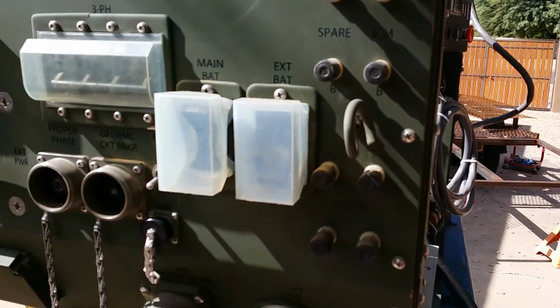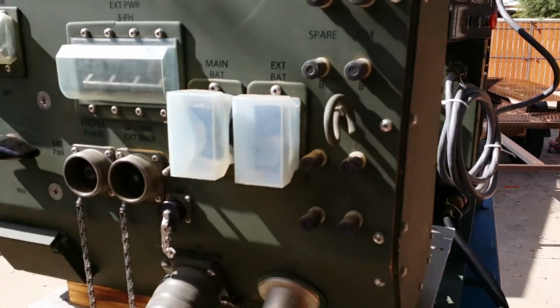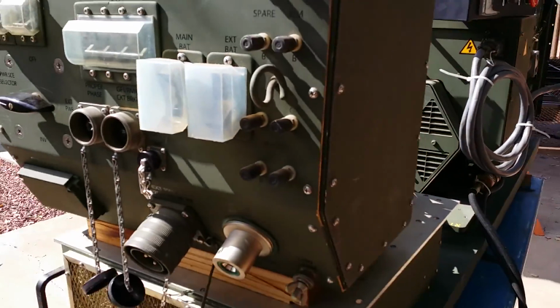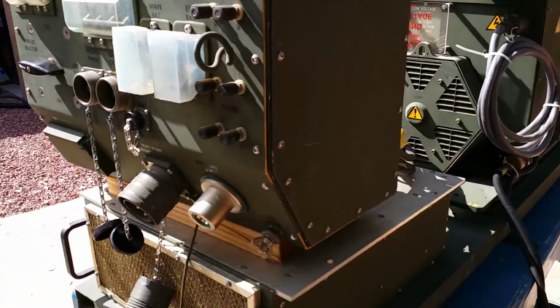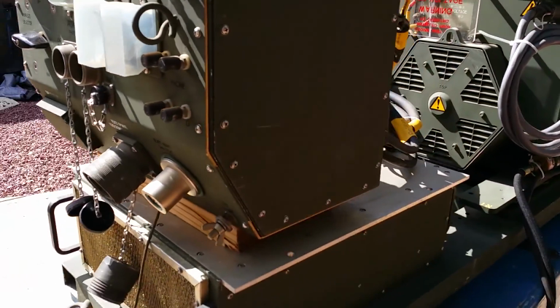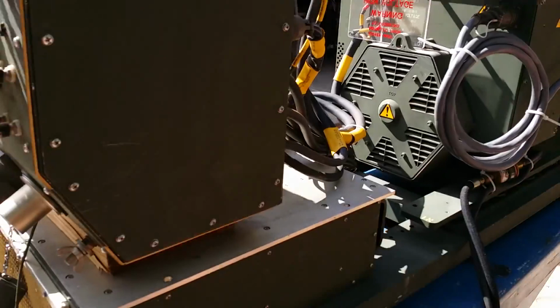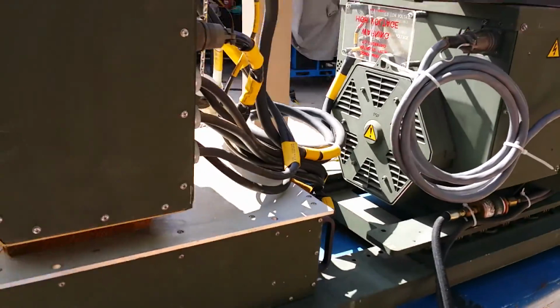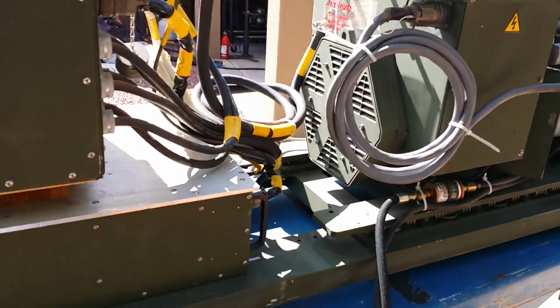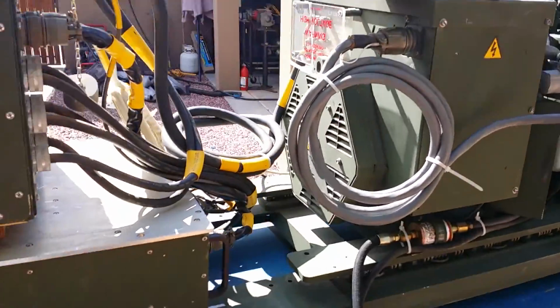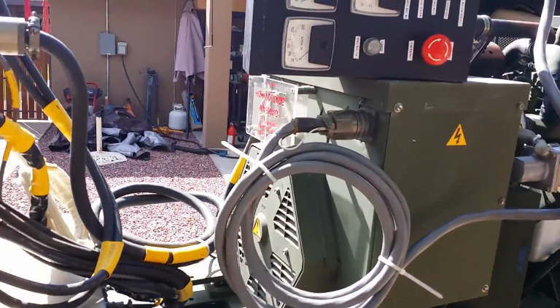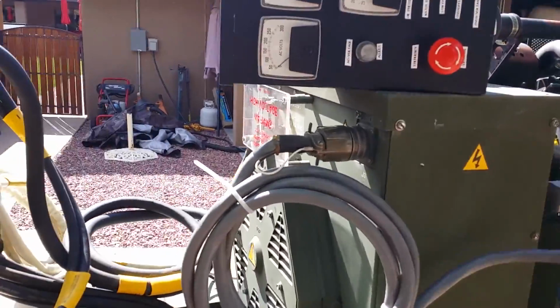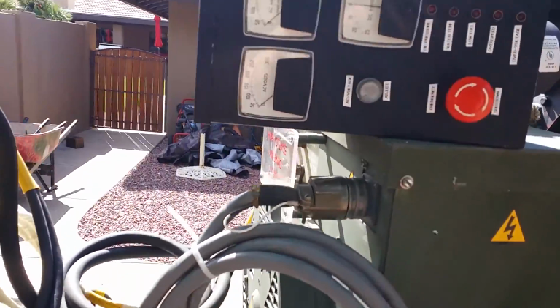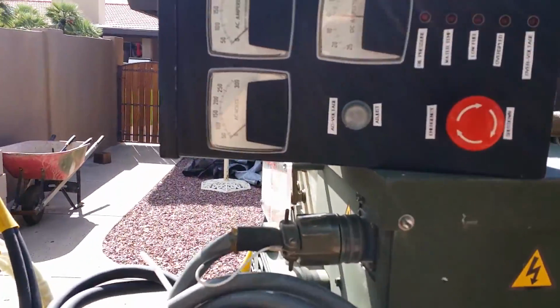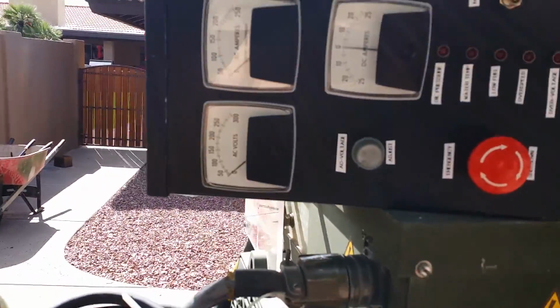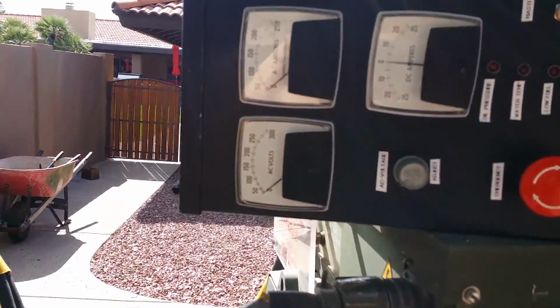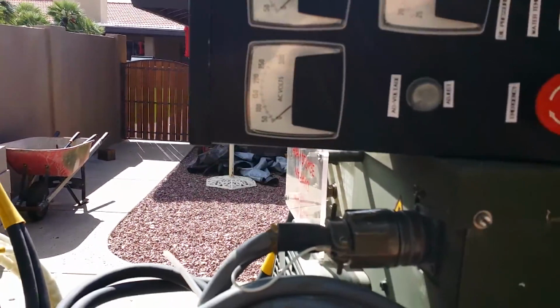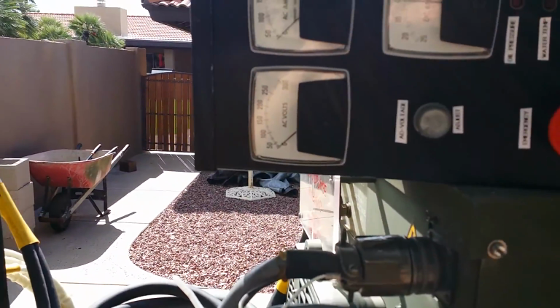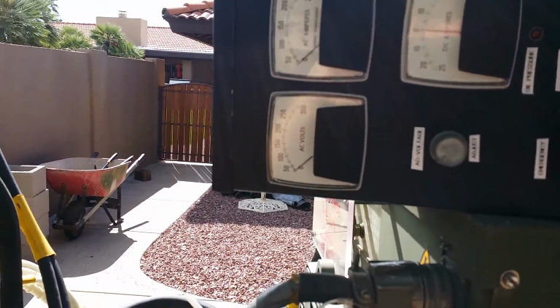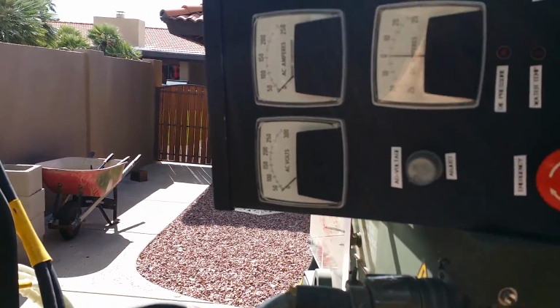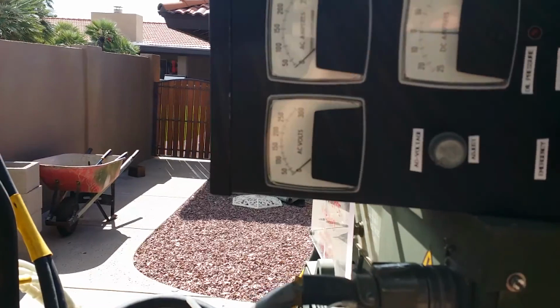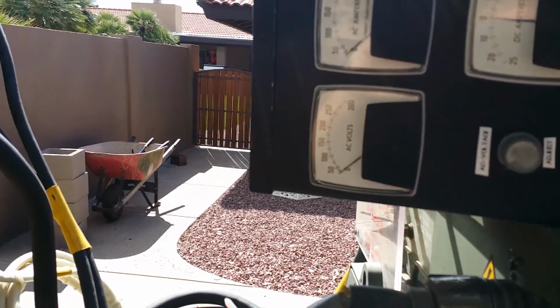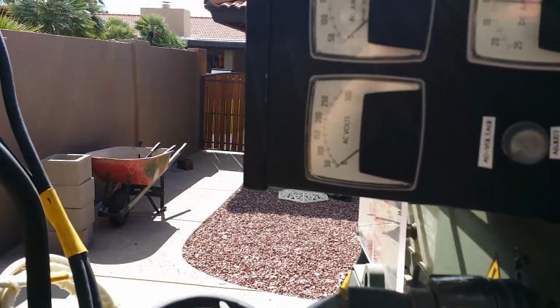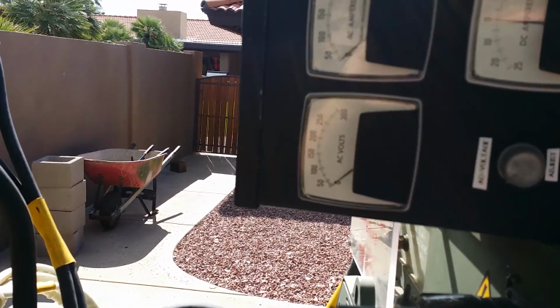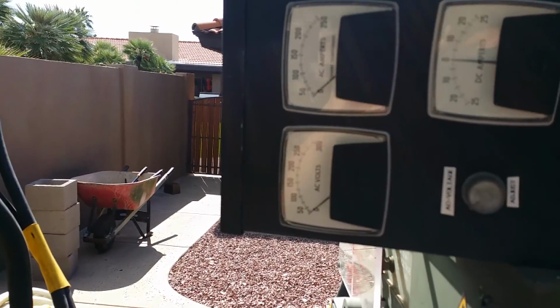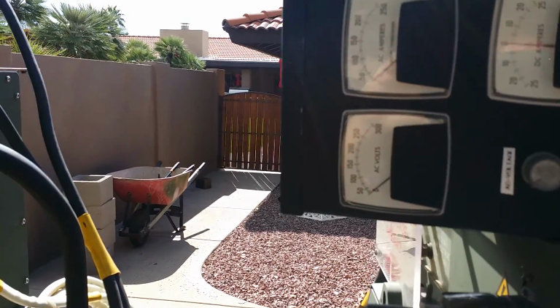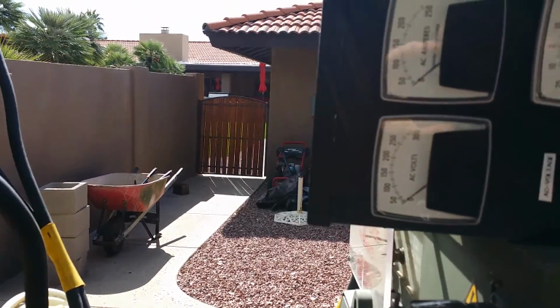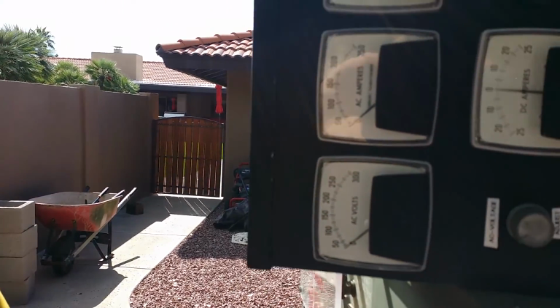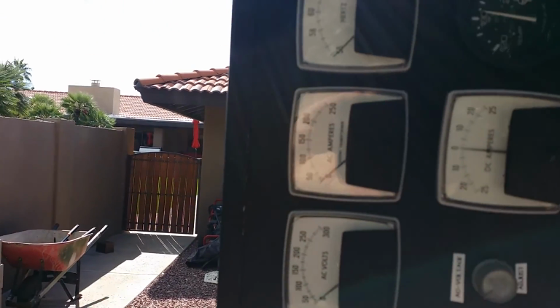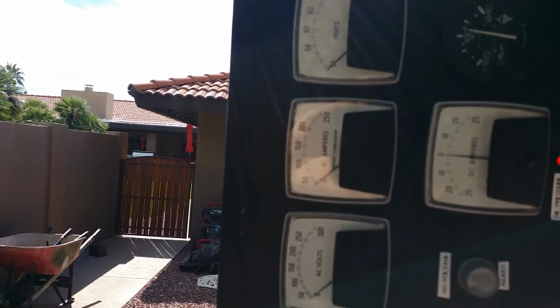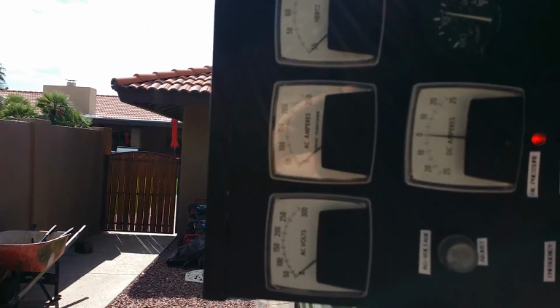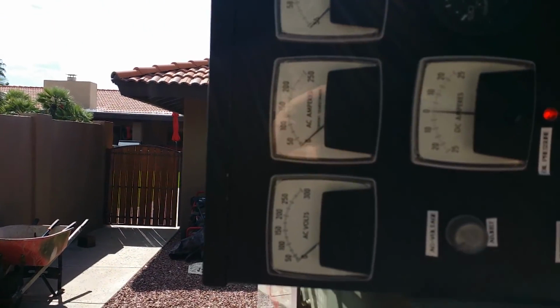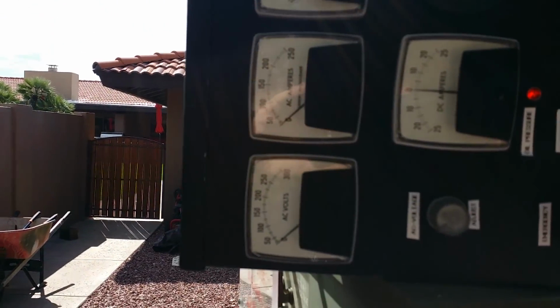You can hear it start up. Come over here to our control box. Flip on the master switch, and we're going to get it fired up.